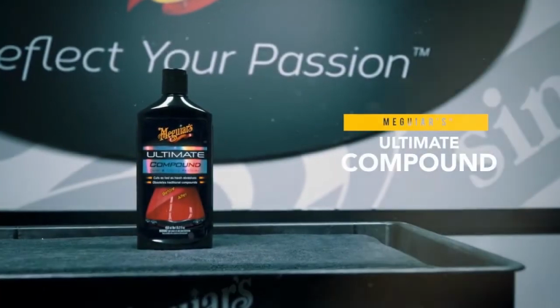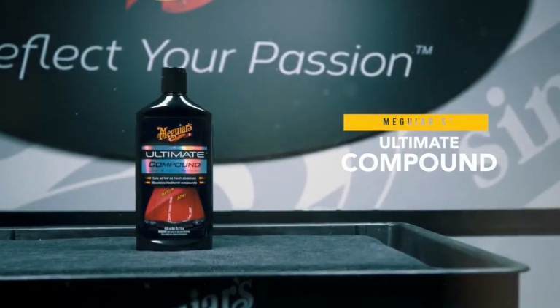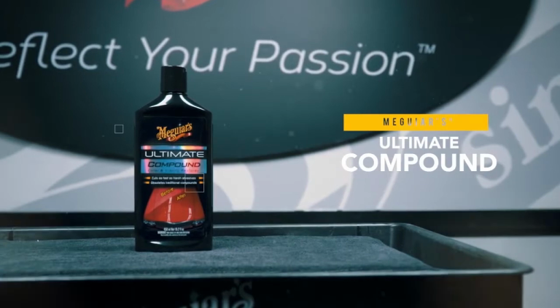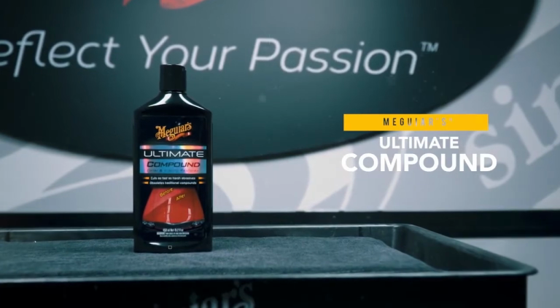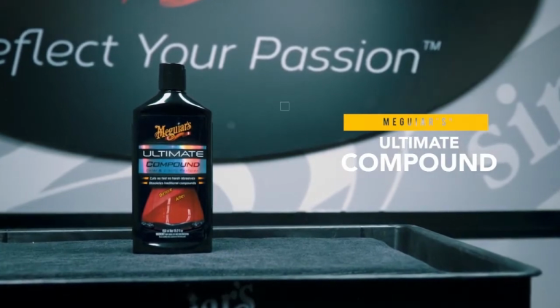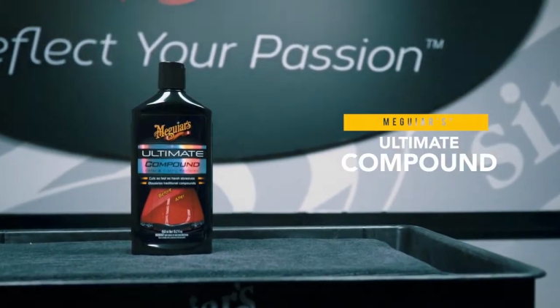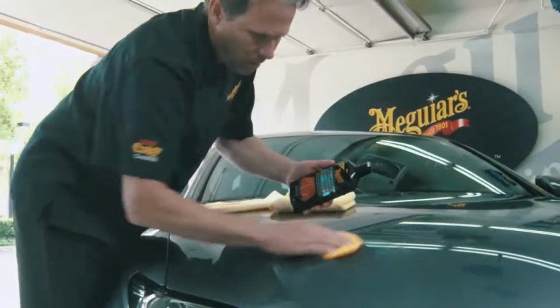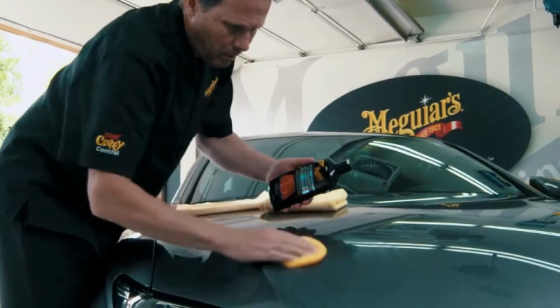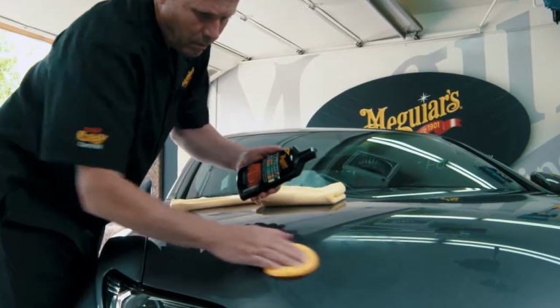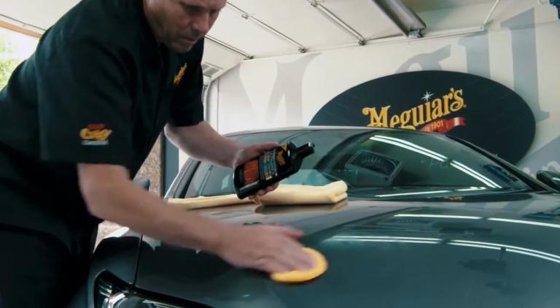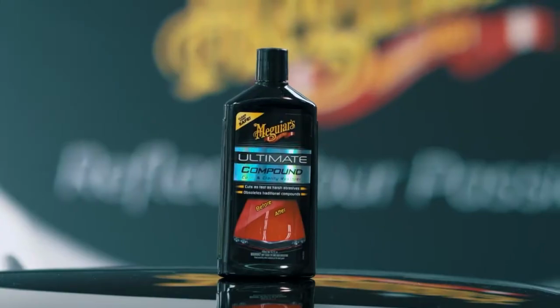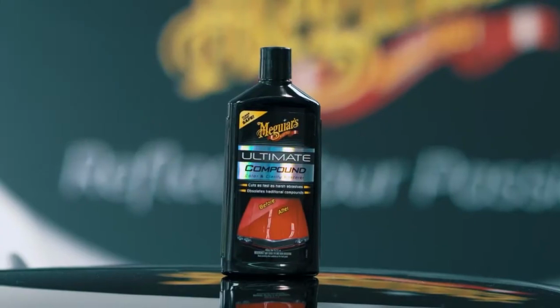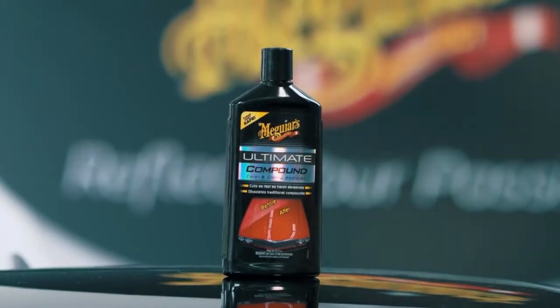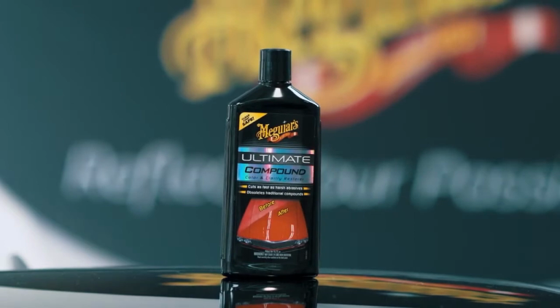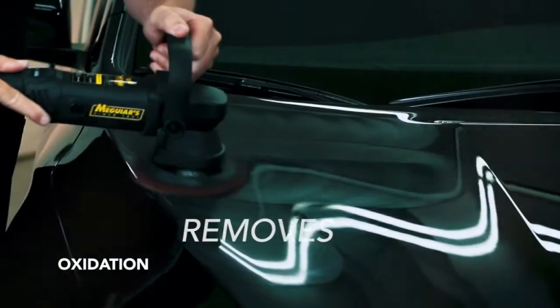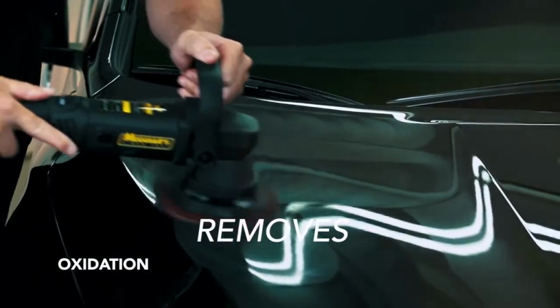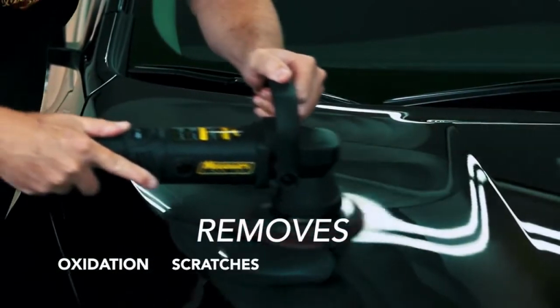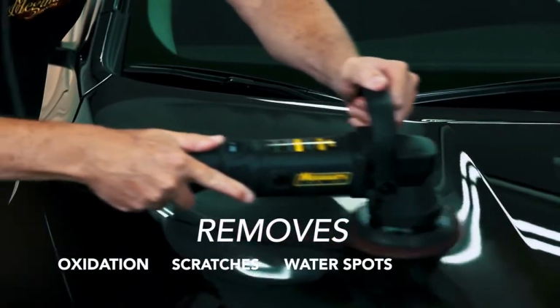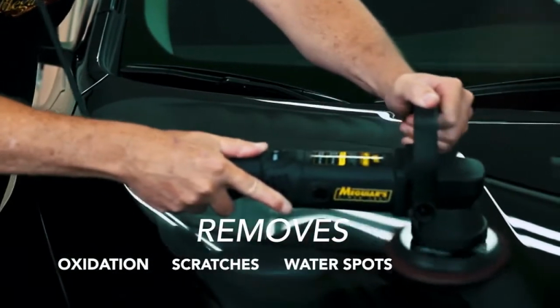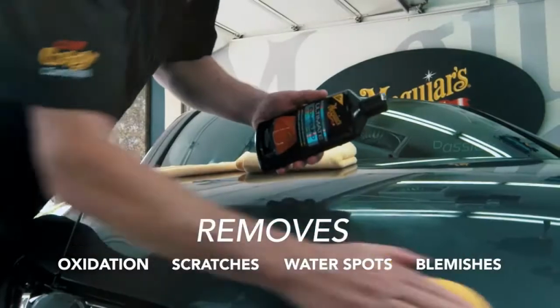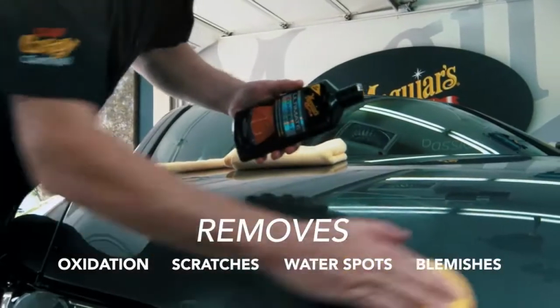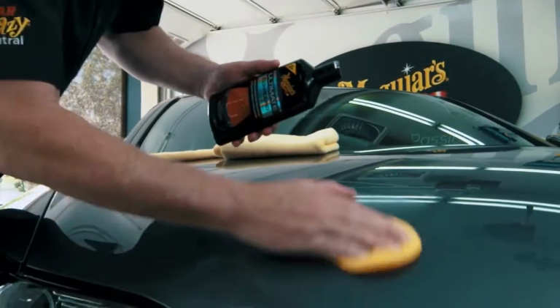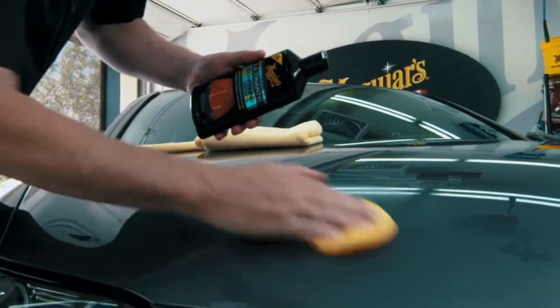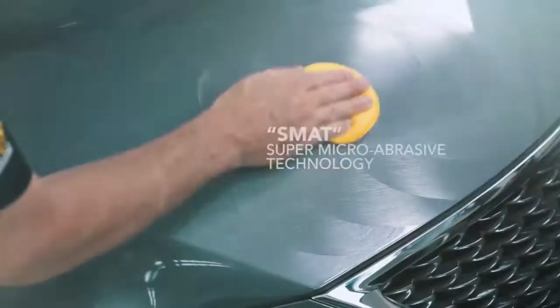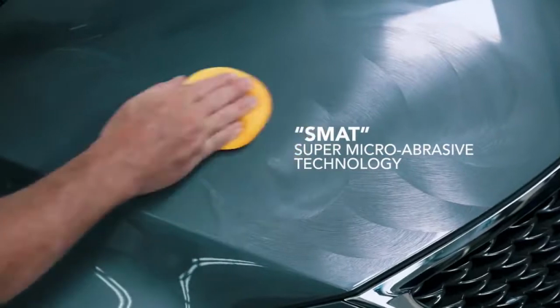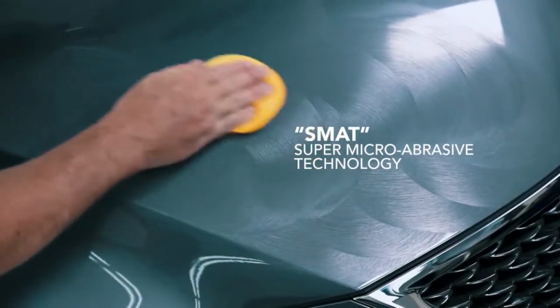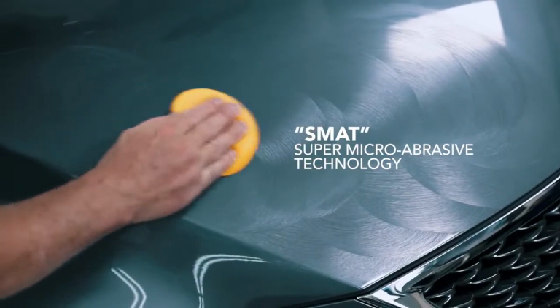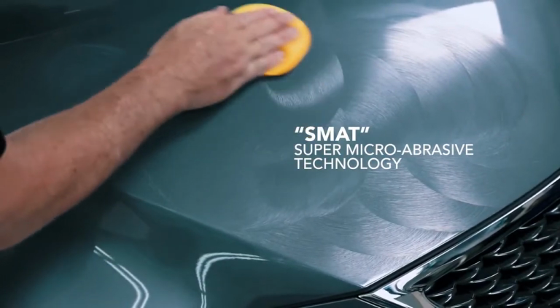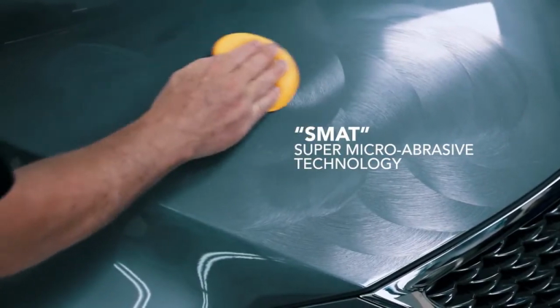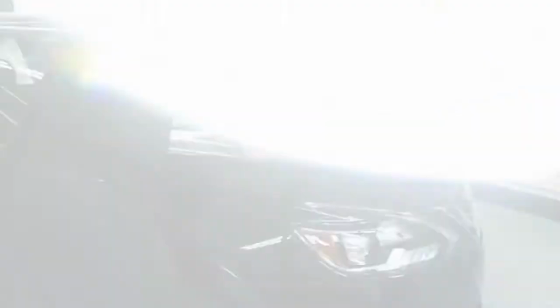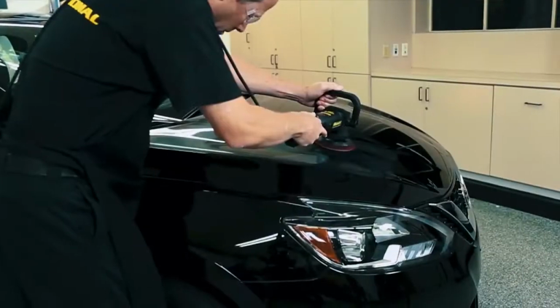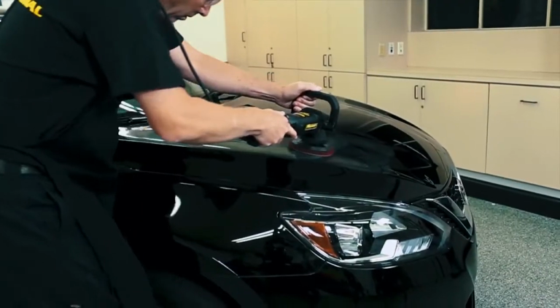Meguiar's Ultimate Compound is the rubbing compound to remove paint defects and restore clarity. This revolutionary product removes oxidation, scratches, water spots, and blemishes without scratching. The fine-tuned abrasives make it easy to use by hand or with a DA polisher.